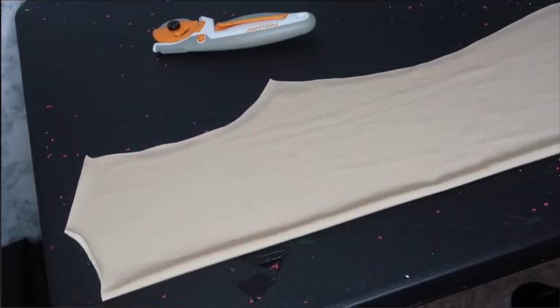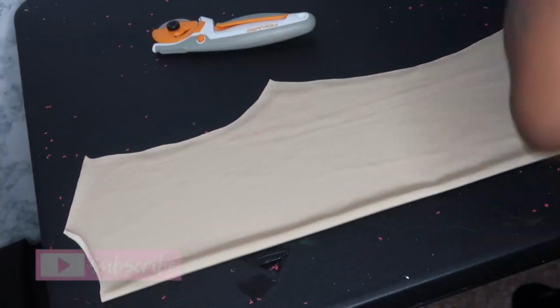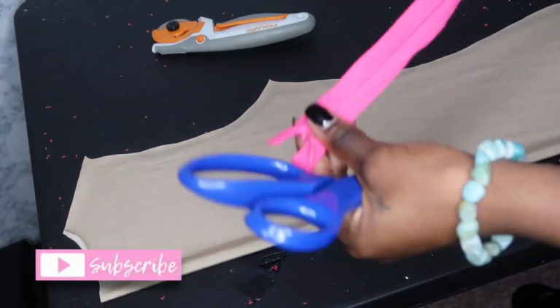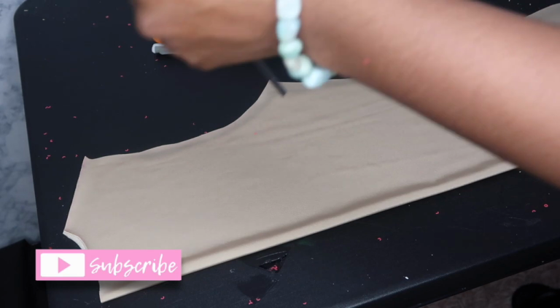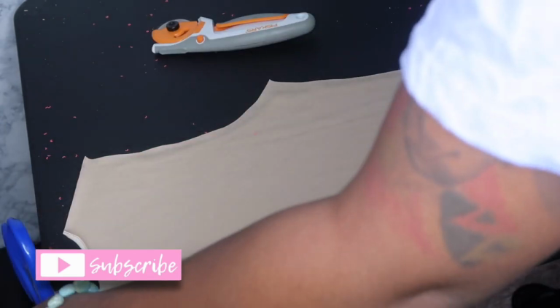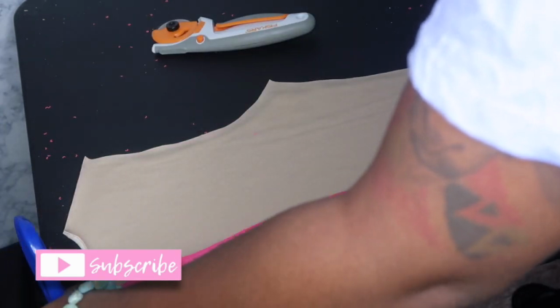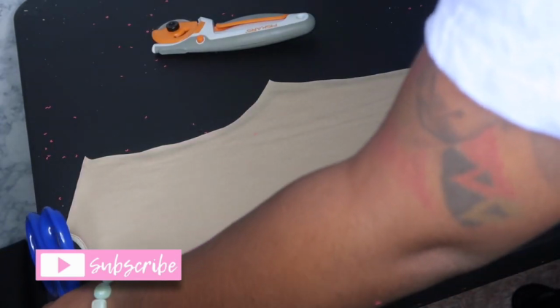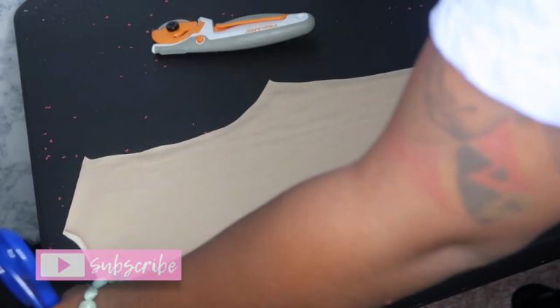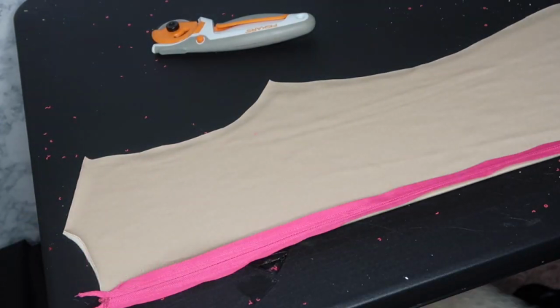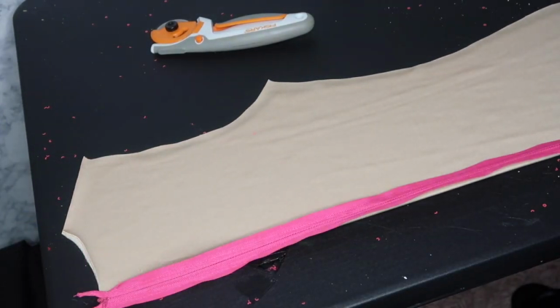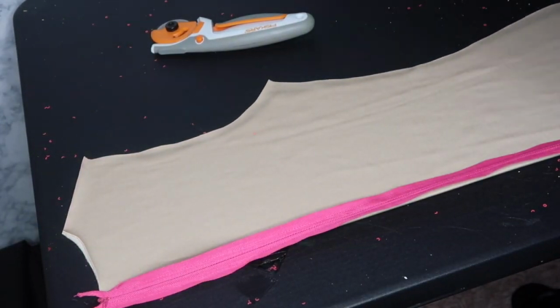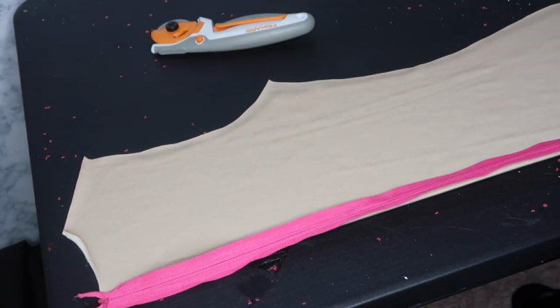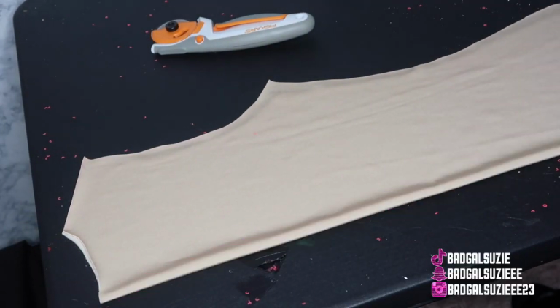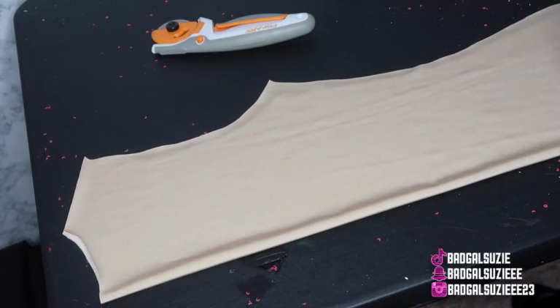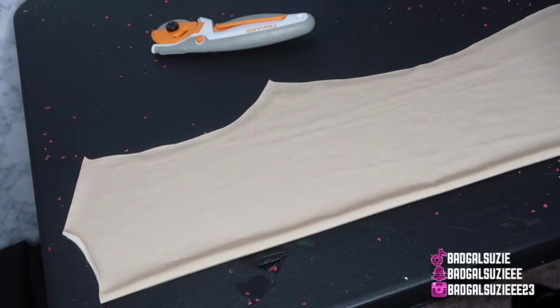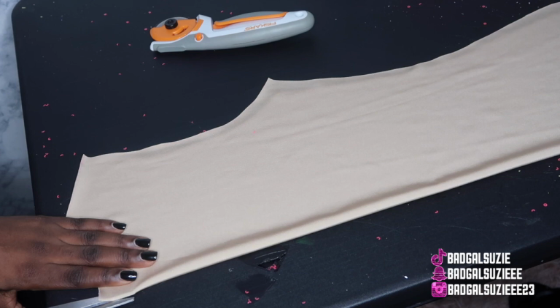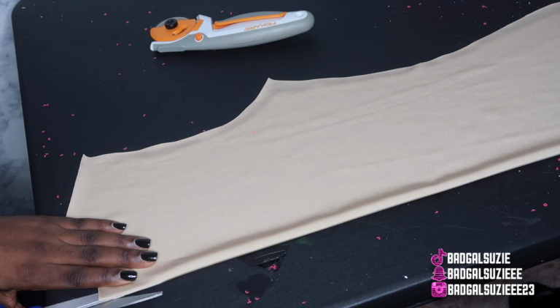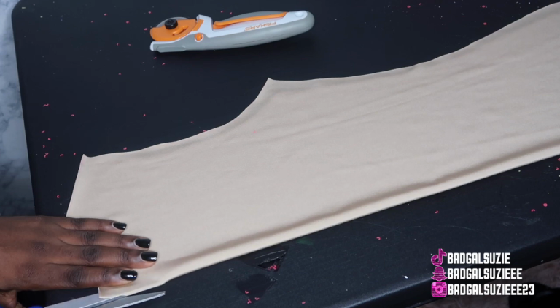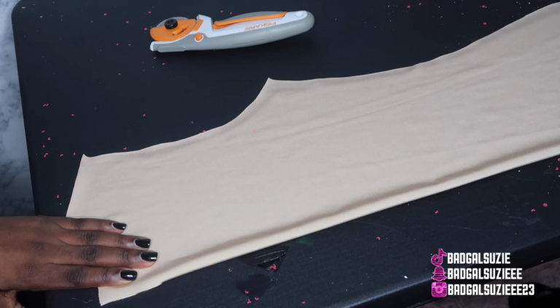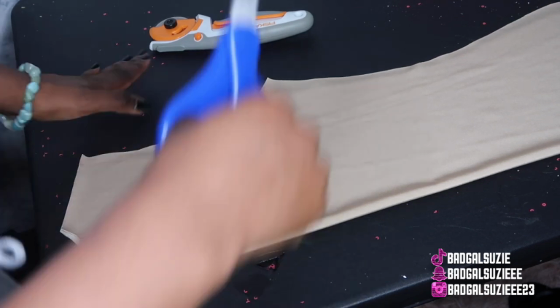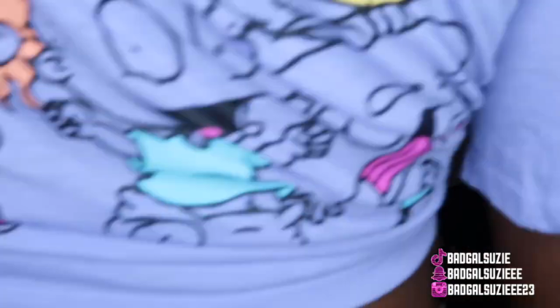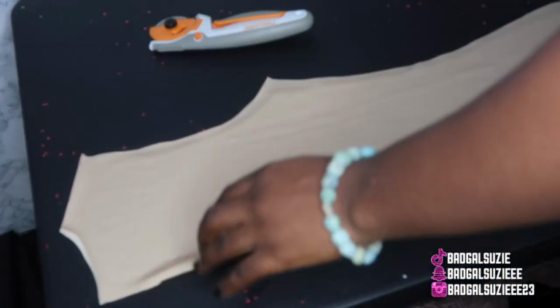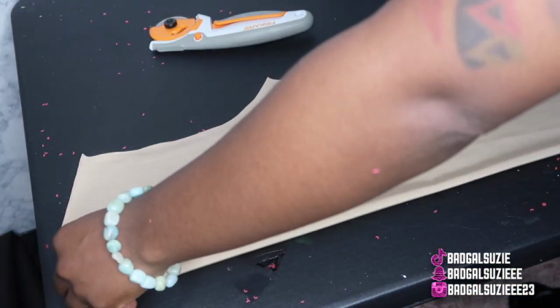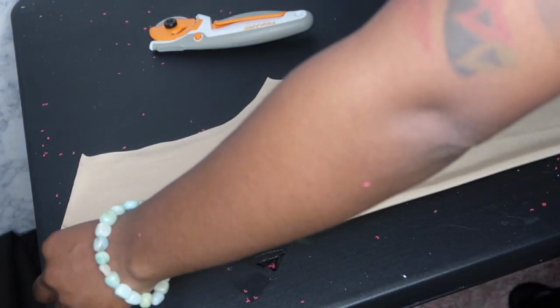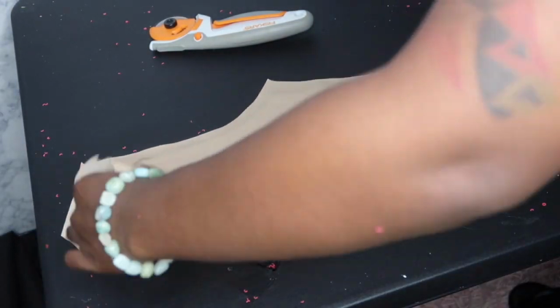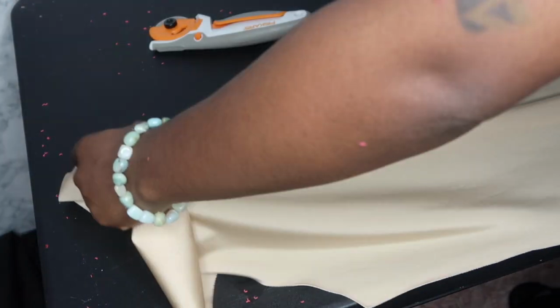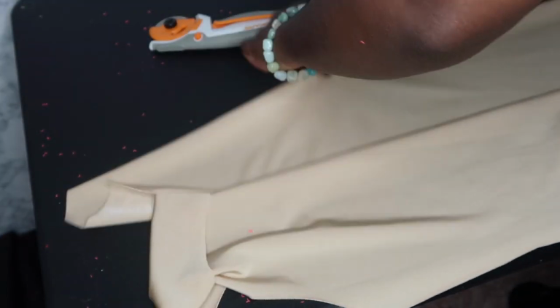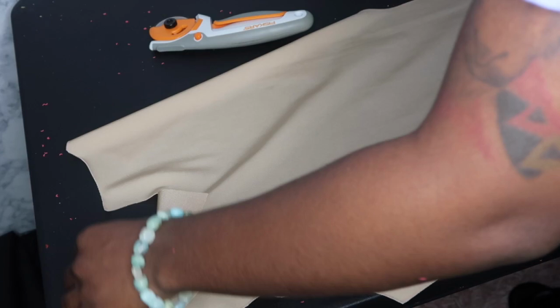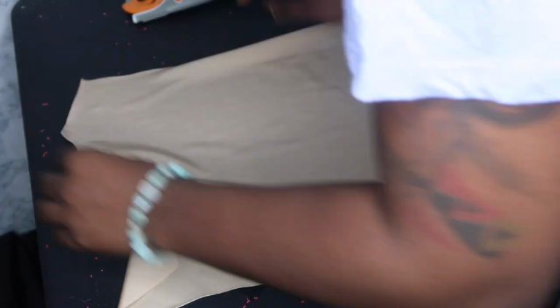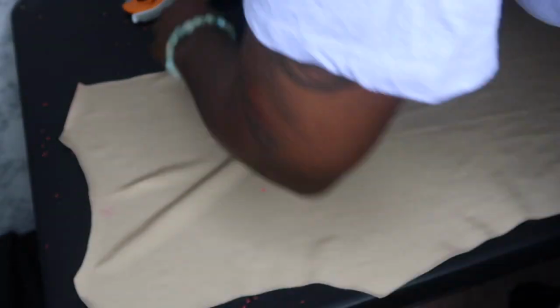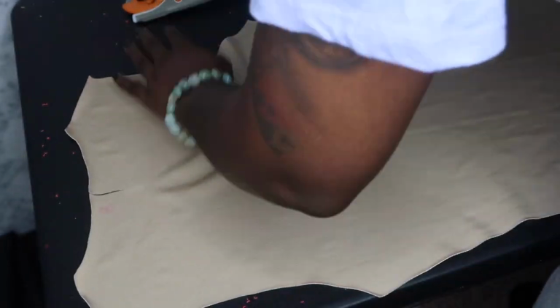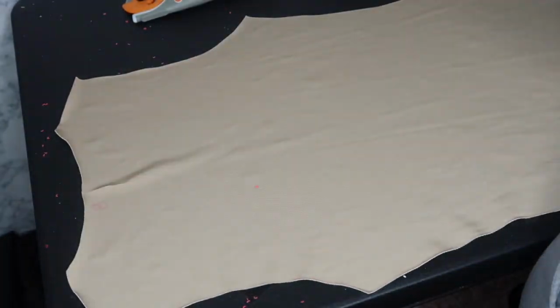We're gonna put the sleeves to the side and start on the back panel so we can go ahead and add the zipper. I went ahead and measured it out and marked it at the end of the dress.